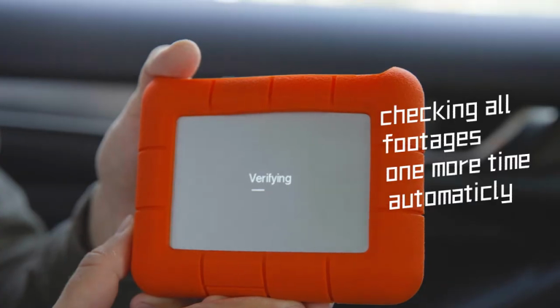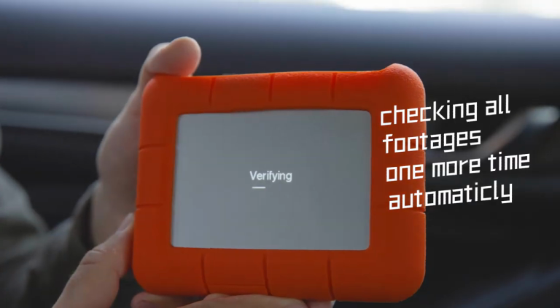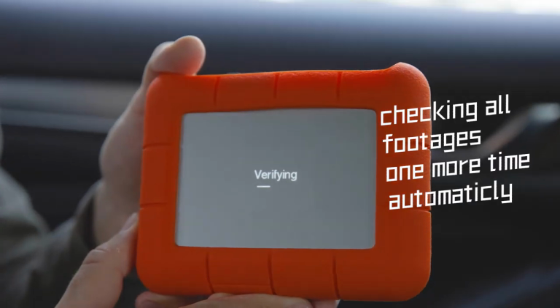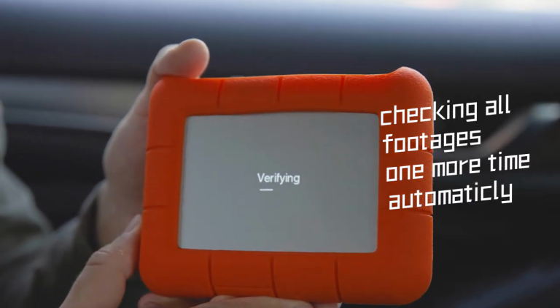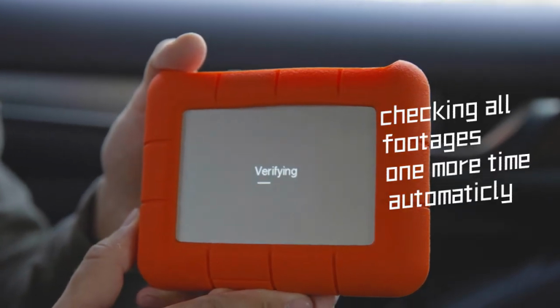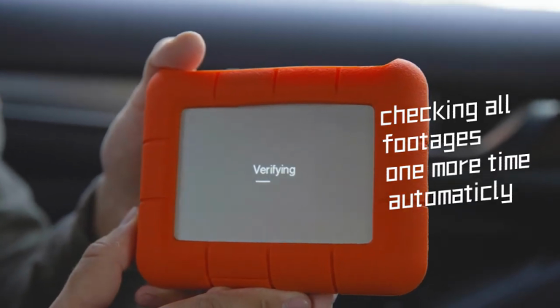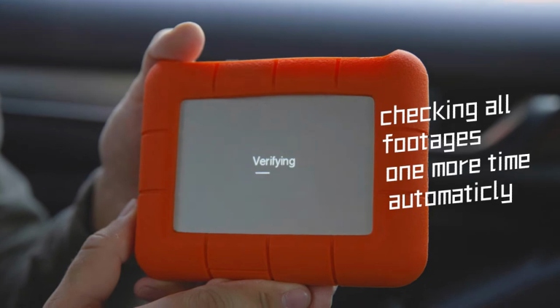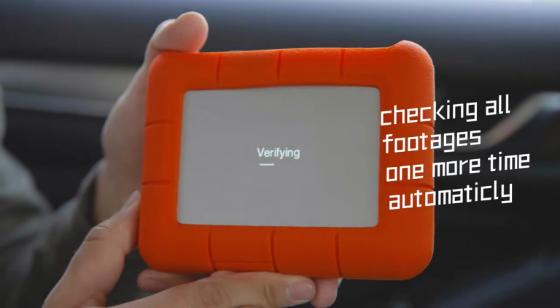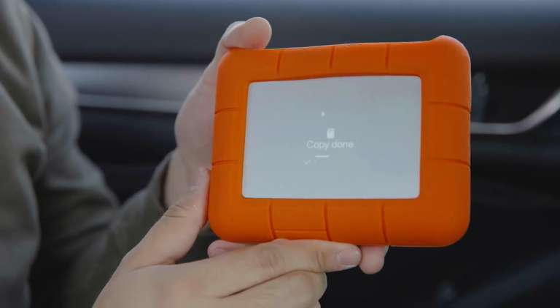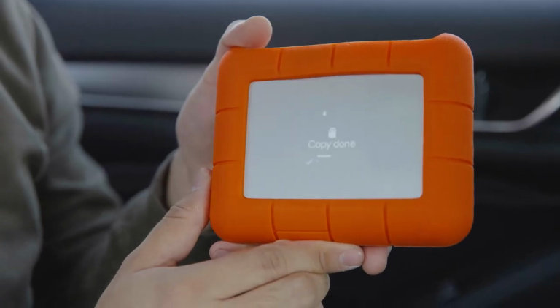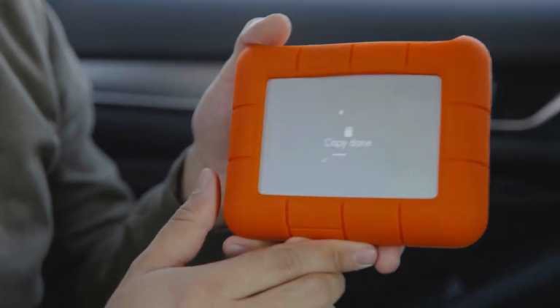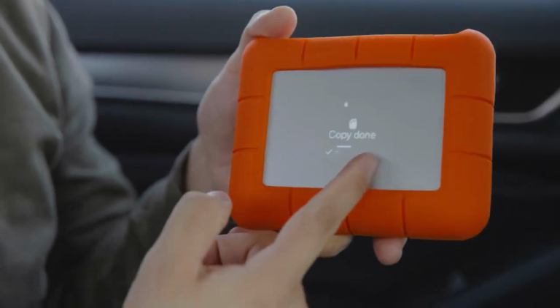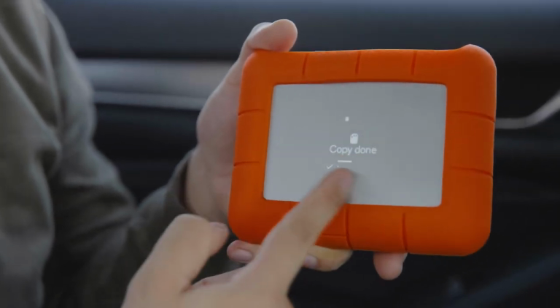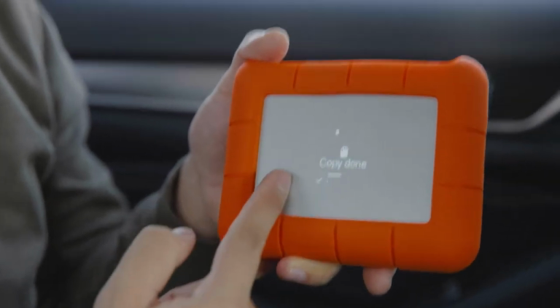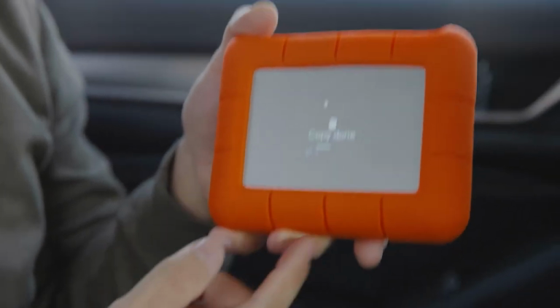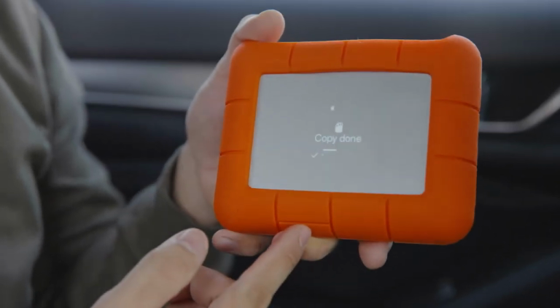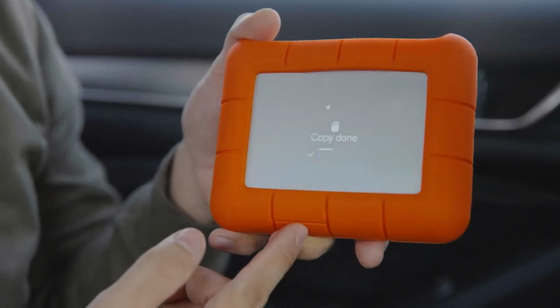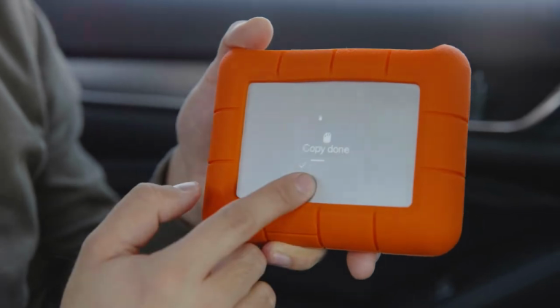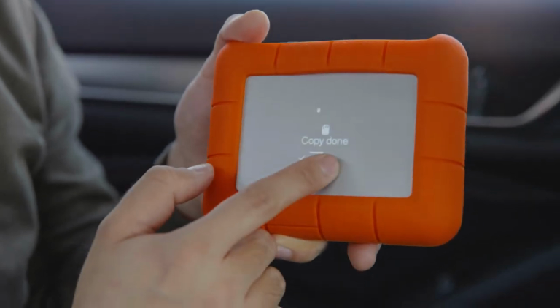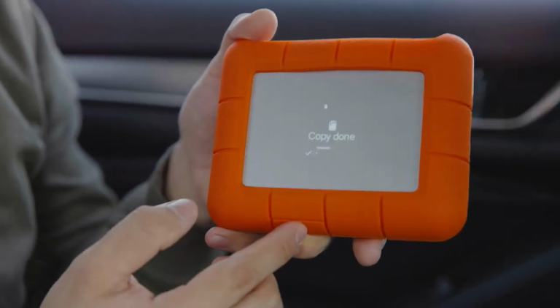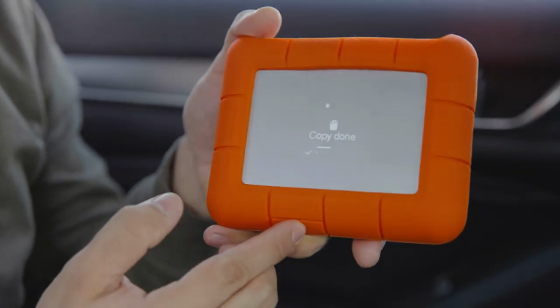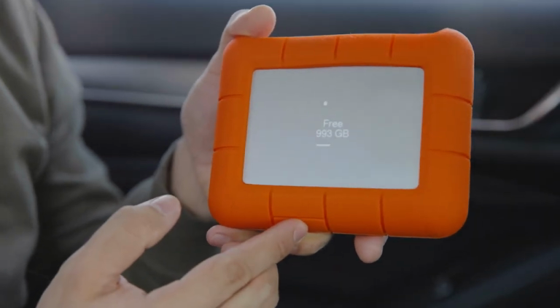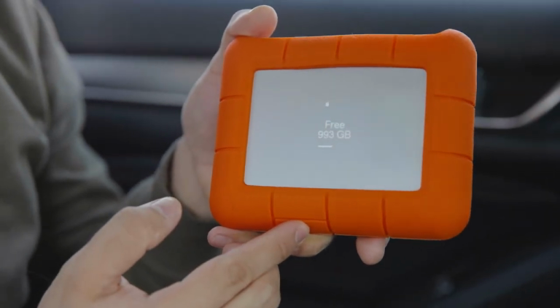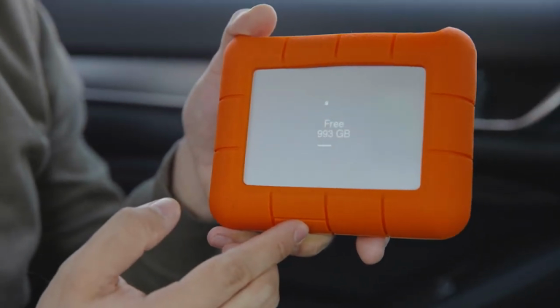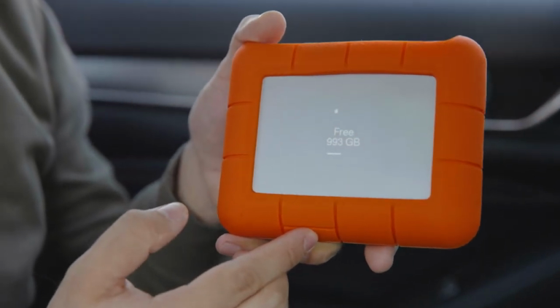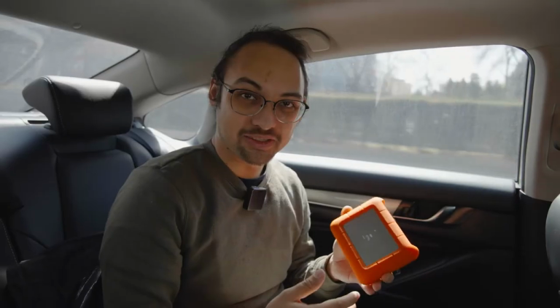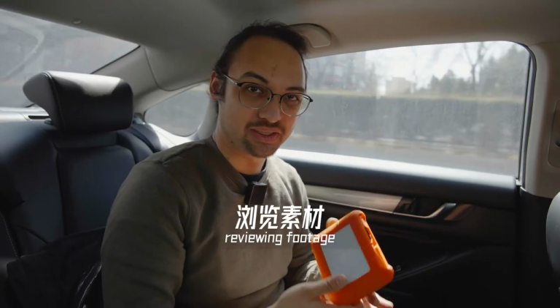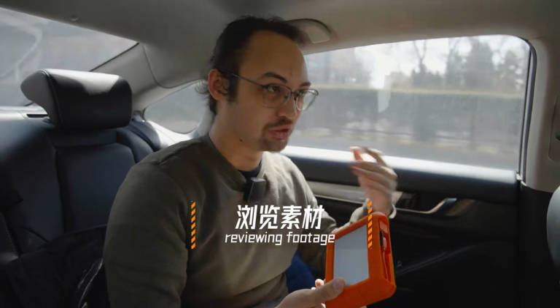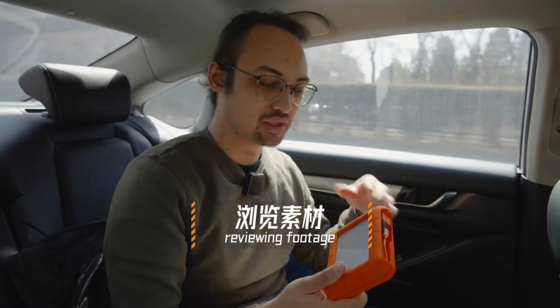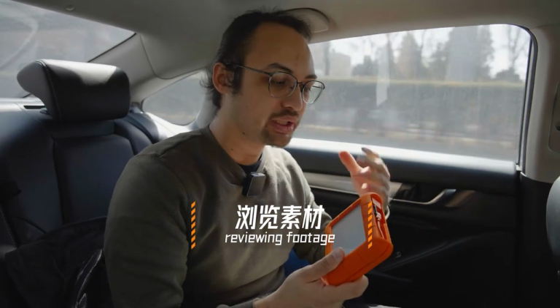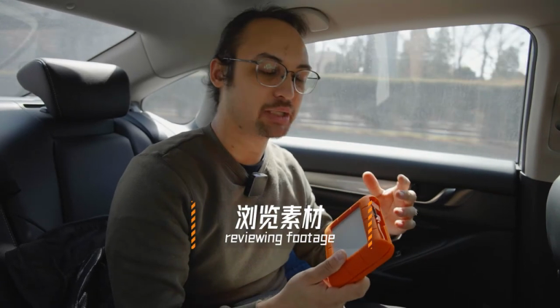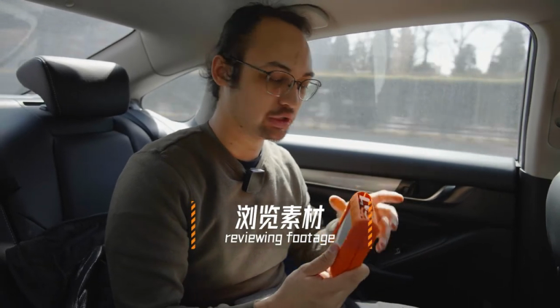What that means is the hard drive will check one more time if all the footage has been copied — it will check against file sizes and so on. Now it shows me the copy process is done, so I will confirm. One thing I really like to do after a shoot is to quickly check my footage.